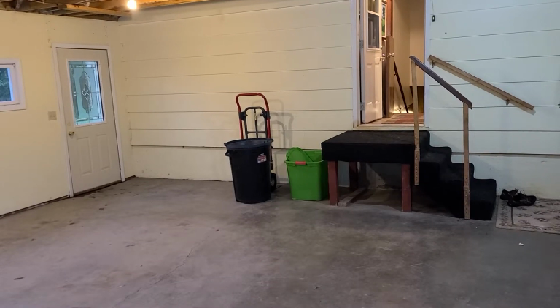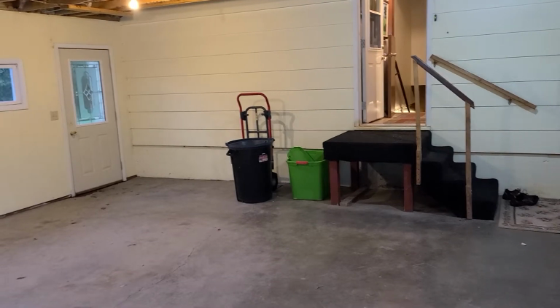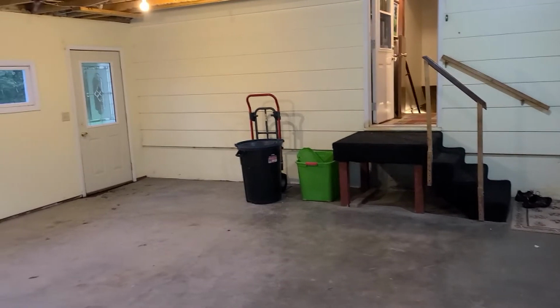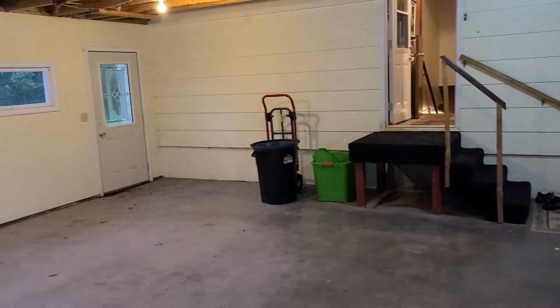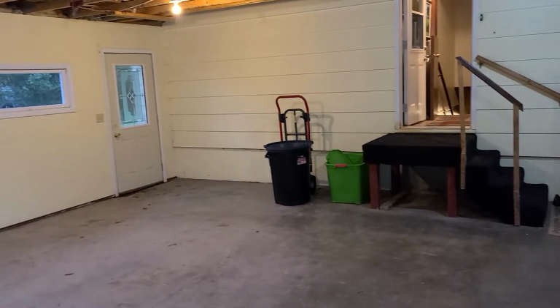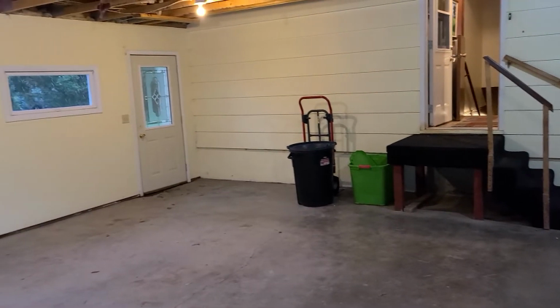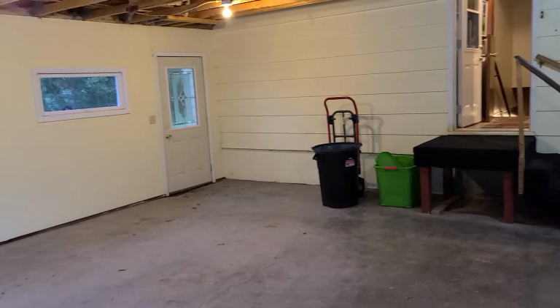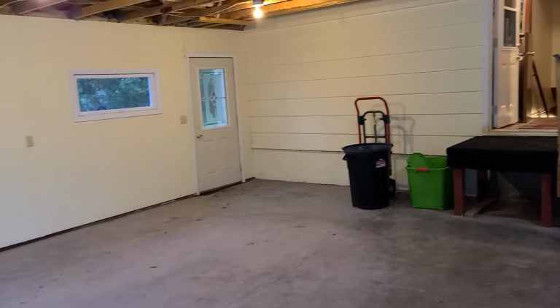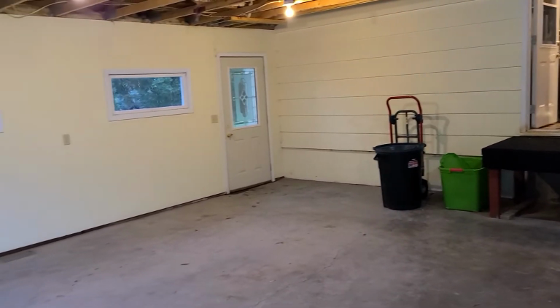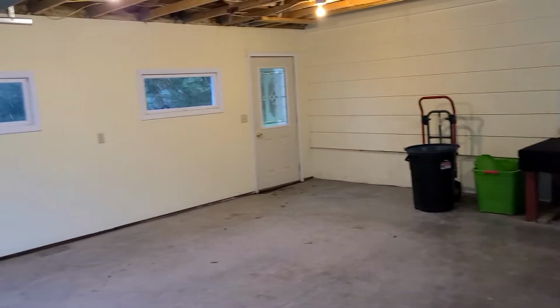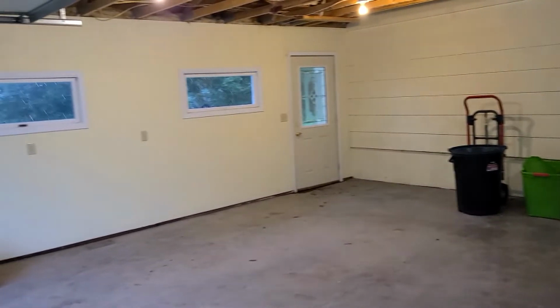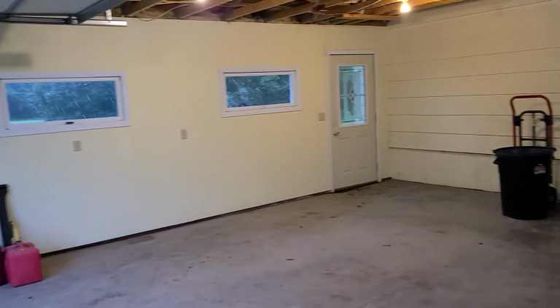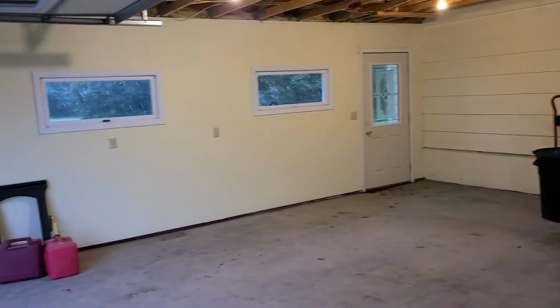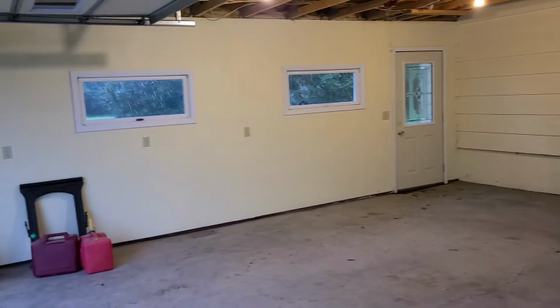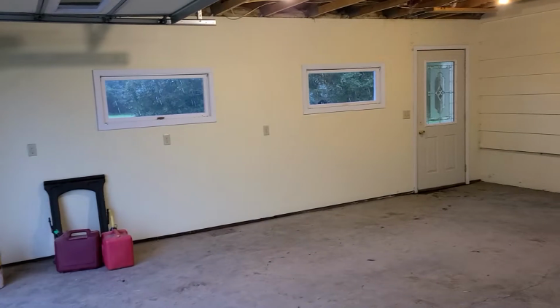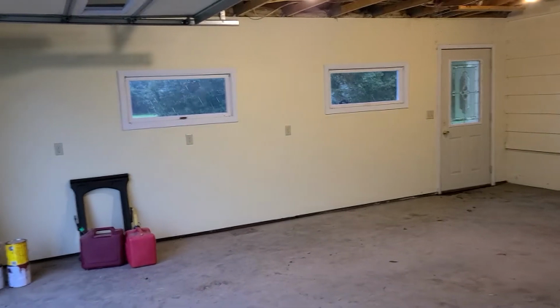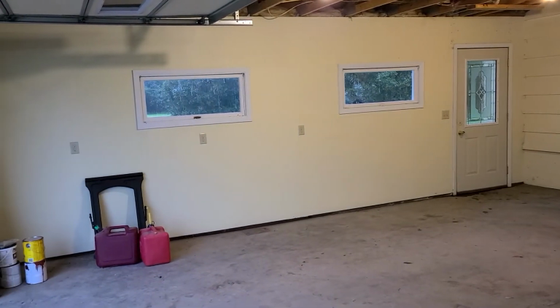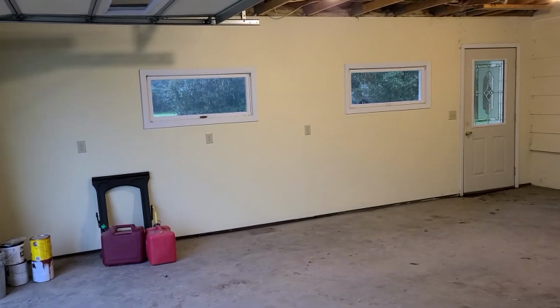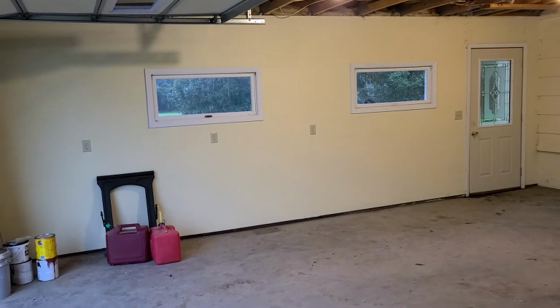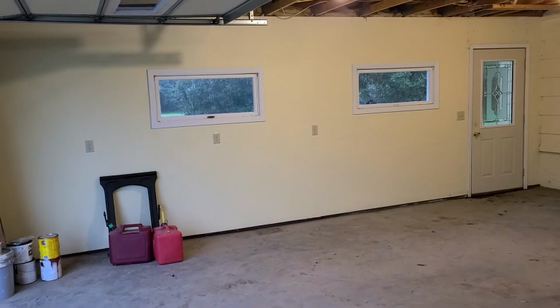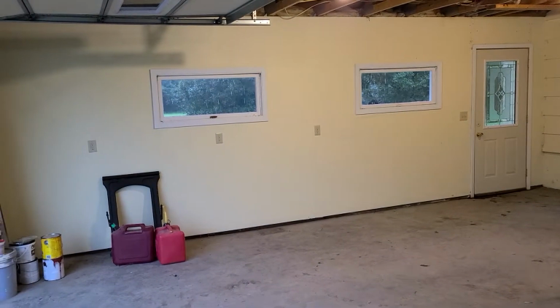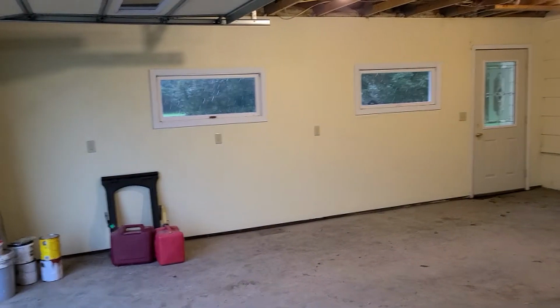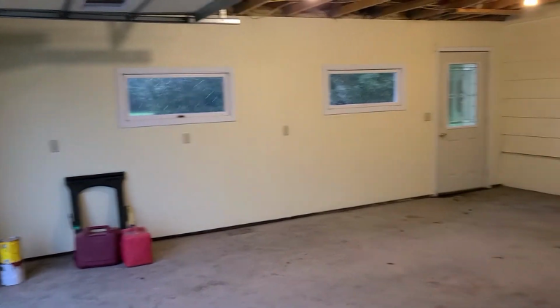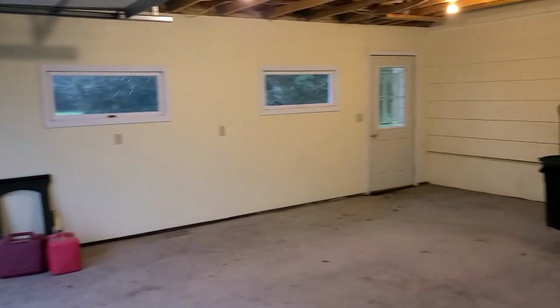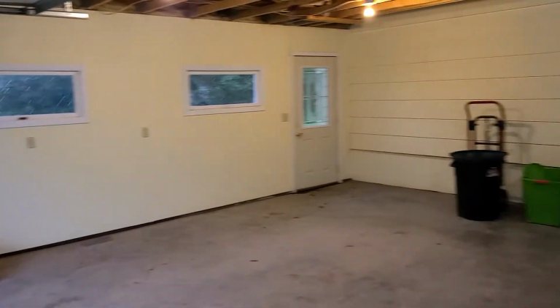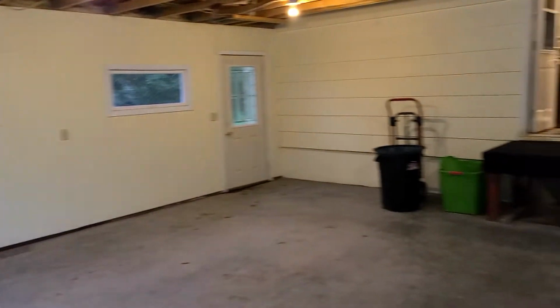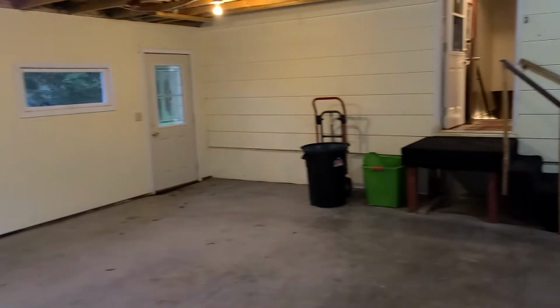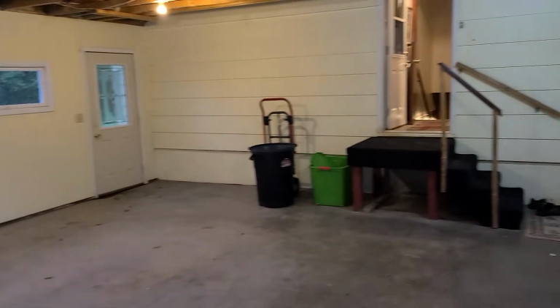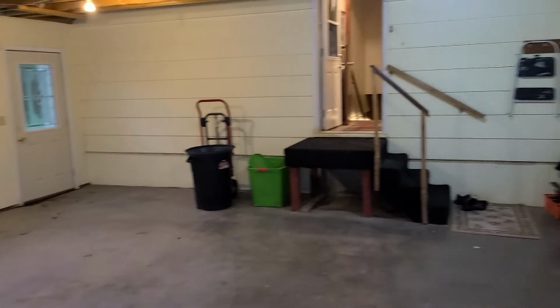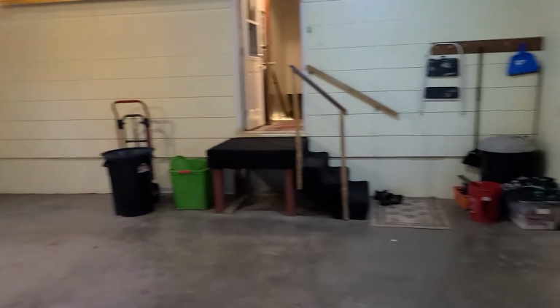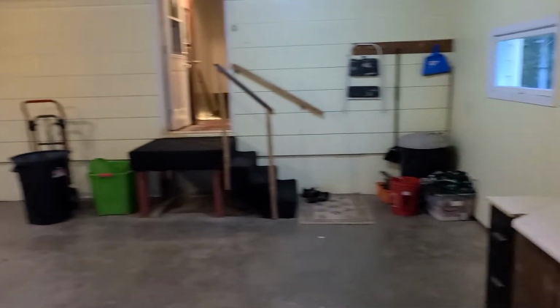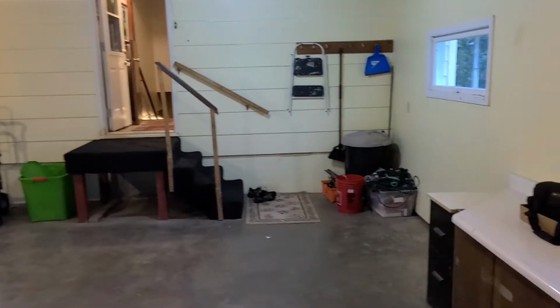Hello, it's Ben Meyer with Meyer Auction Service. We're in the garage here at Gil Robeson Acreage just south and west of Huron, South Dakota.